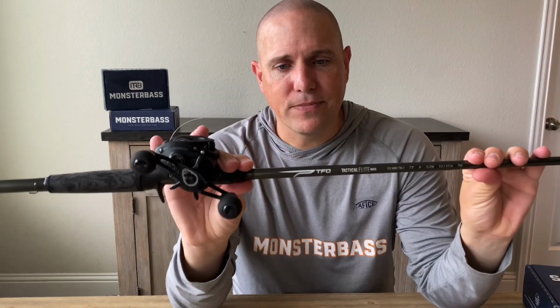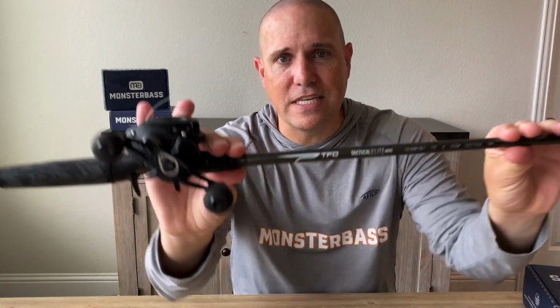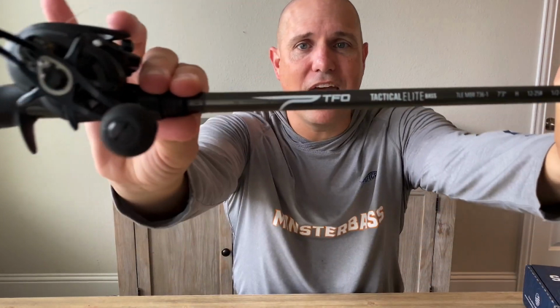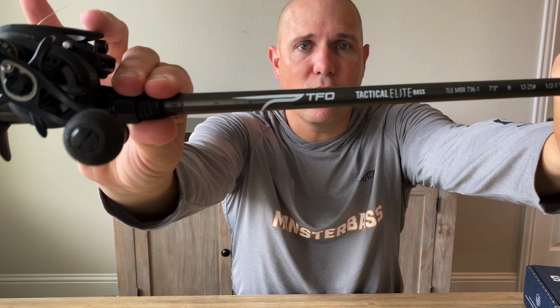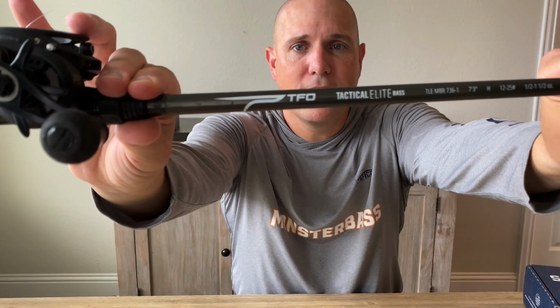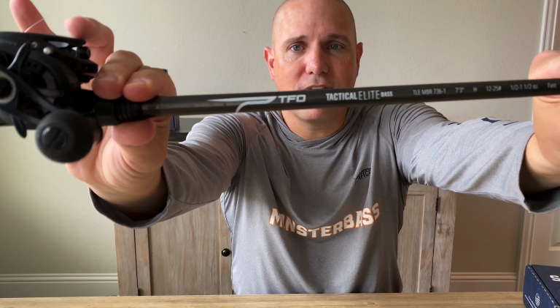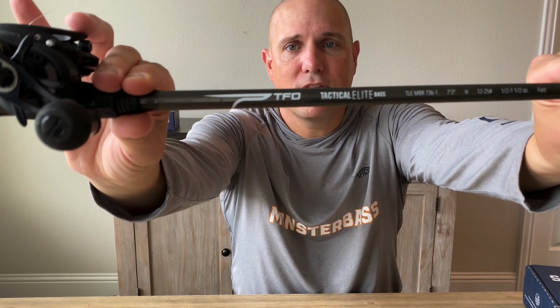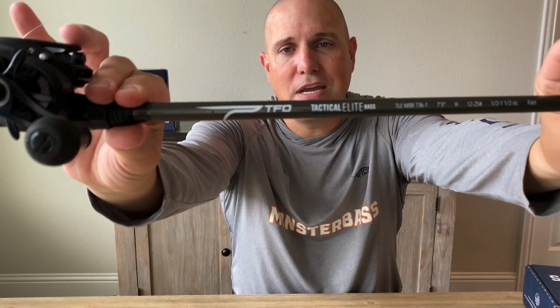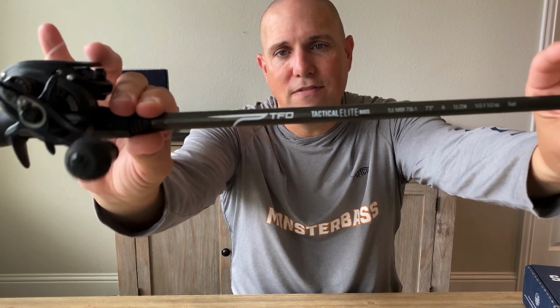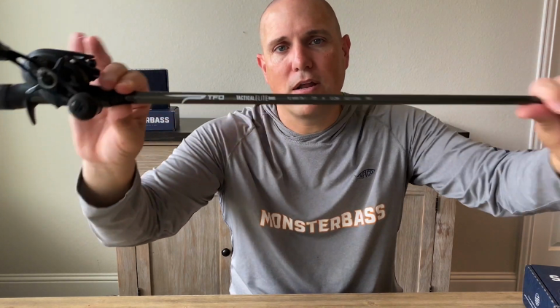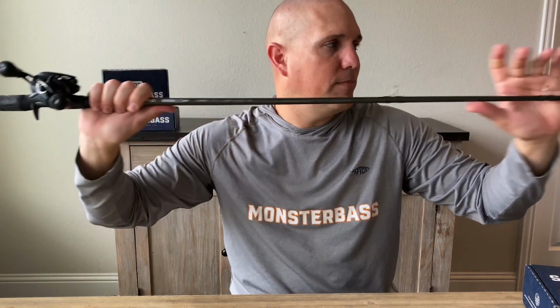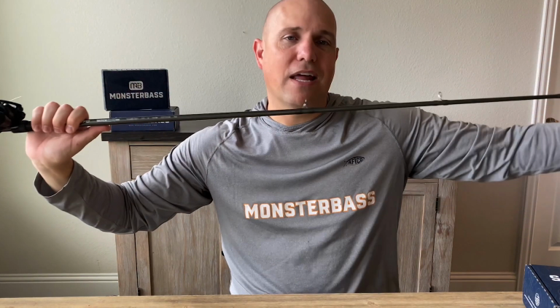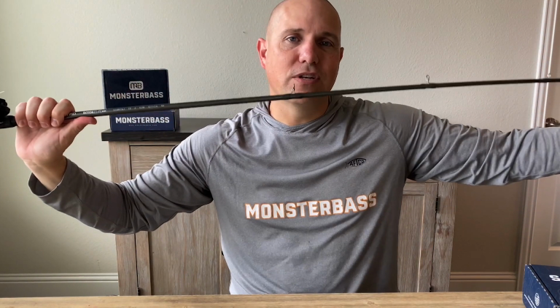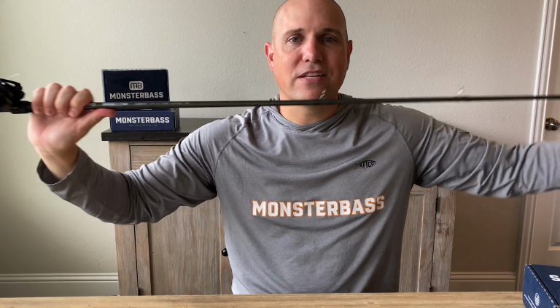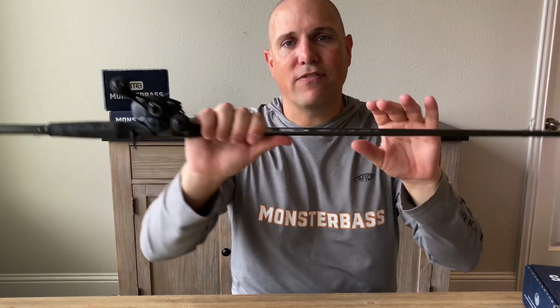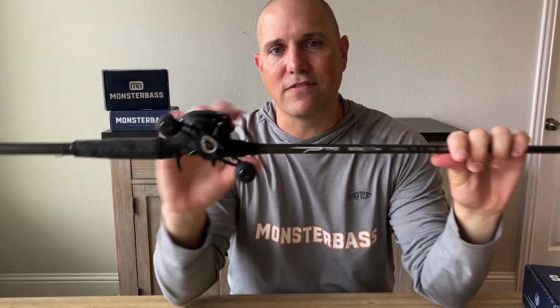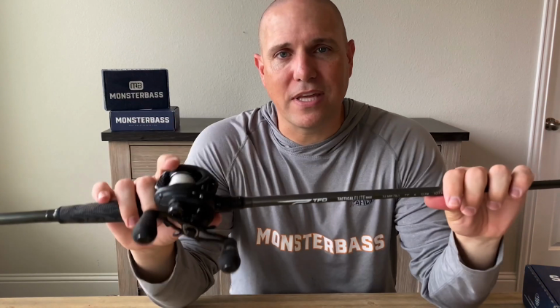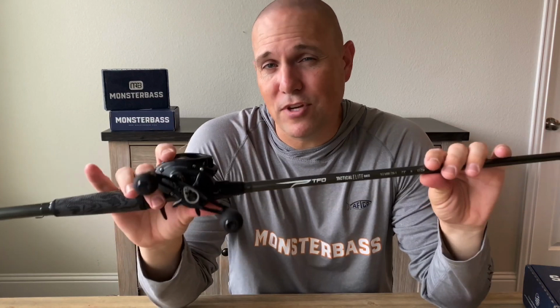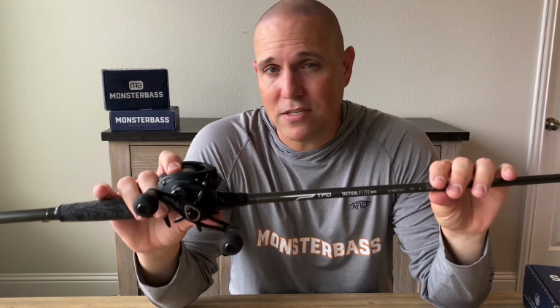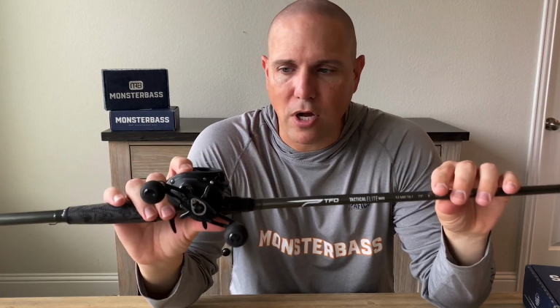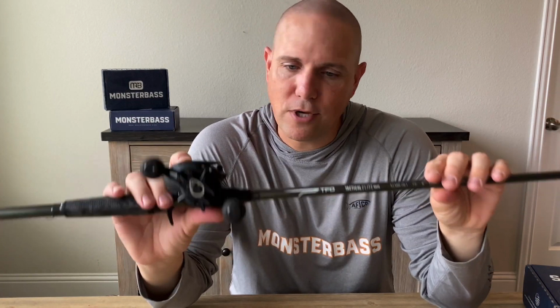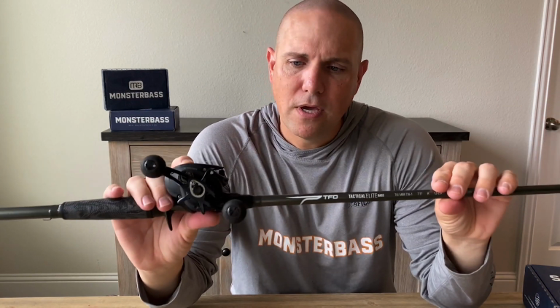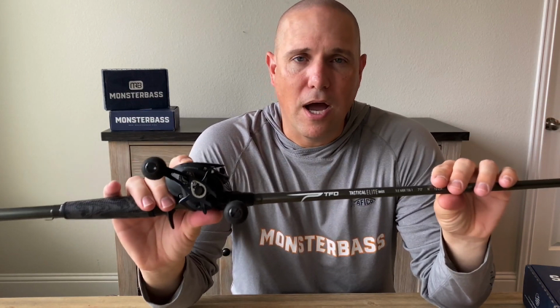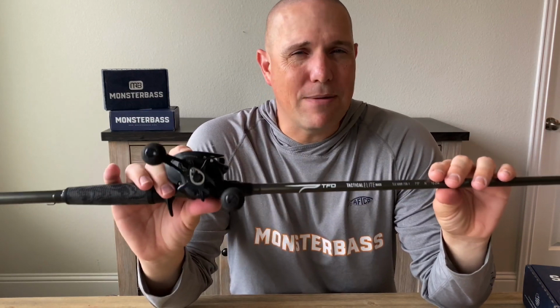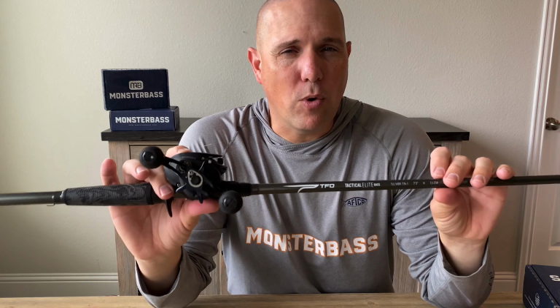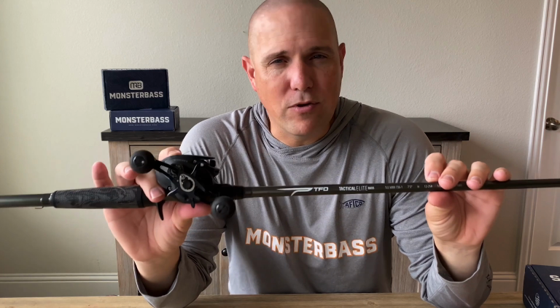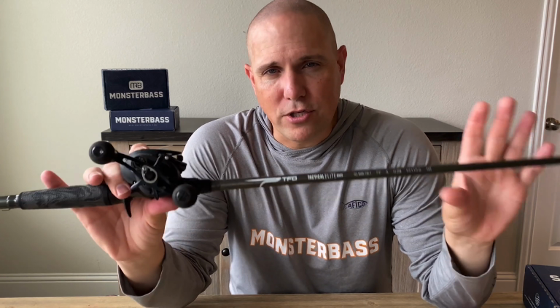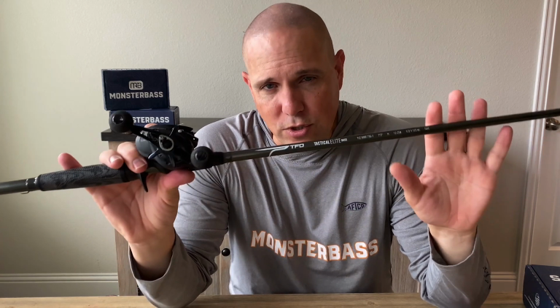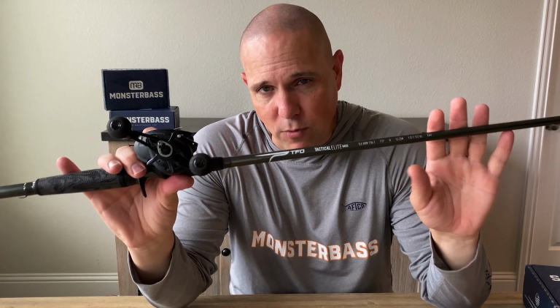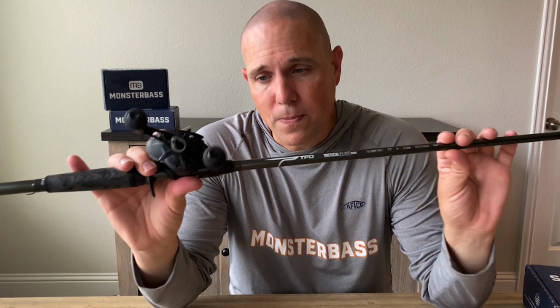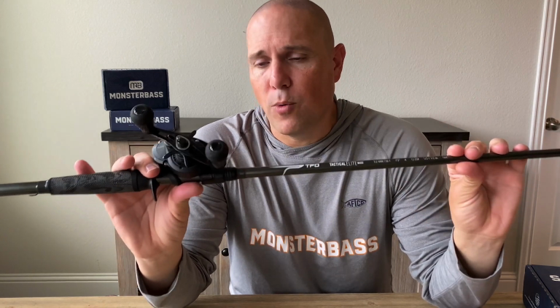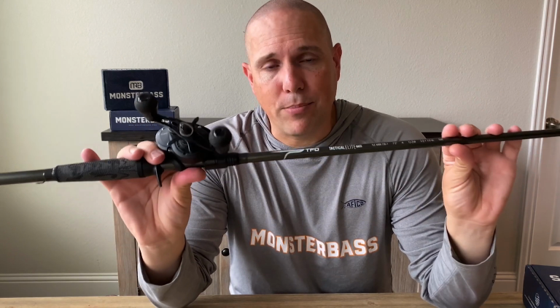For the rod, I'm using the TFO 7'3" heavy rod. It has a nice soft, sensitive tip that keeps fish pinned when I hook up. A medium-heavy or heavy rod should do the trick for this application.